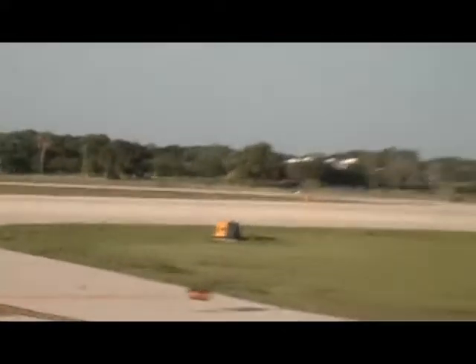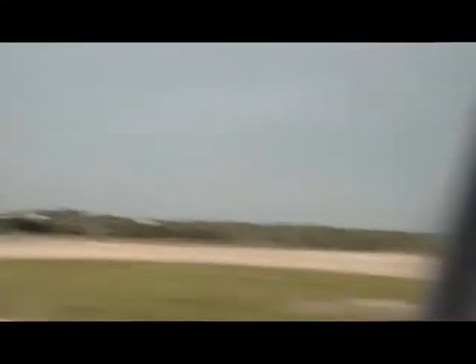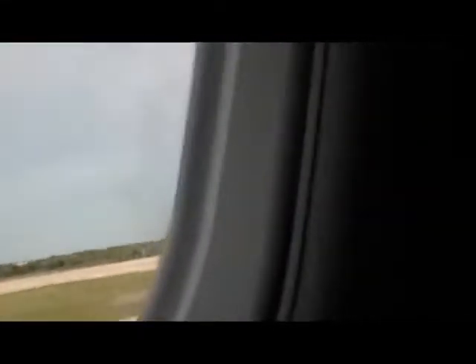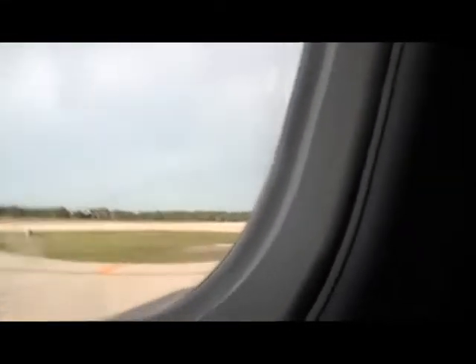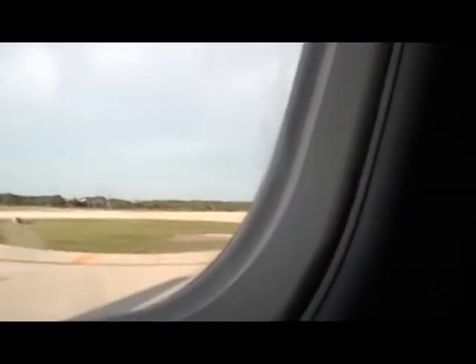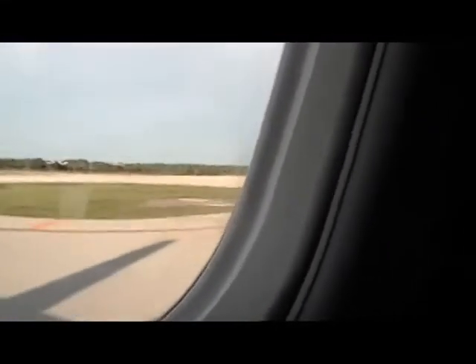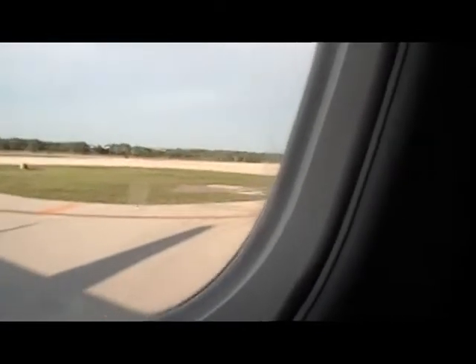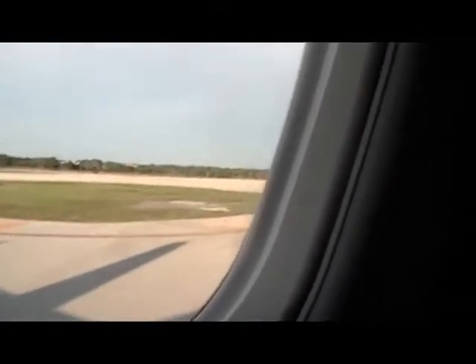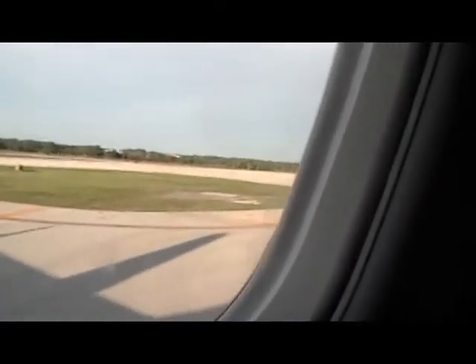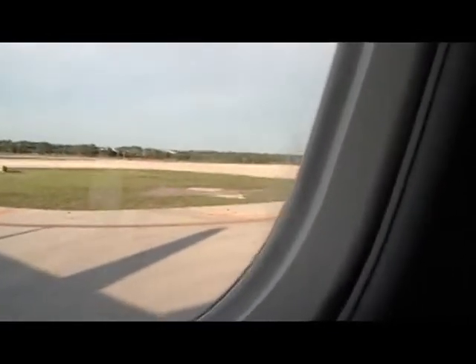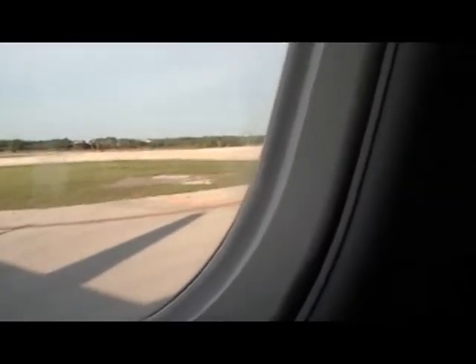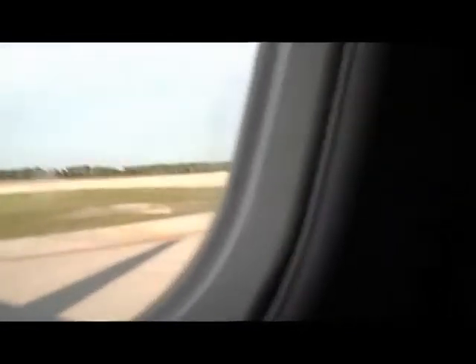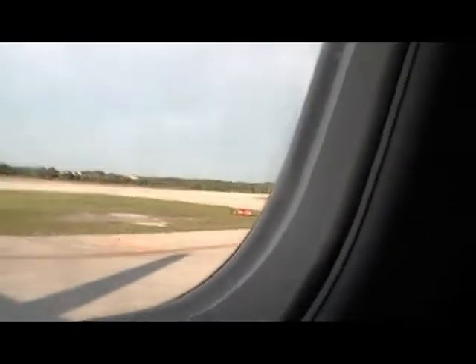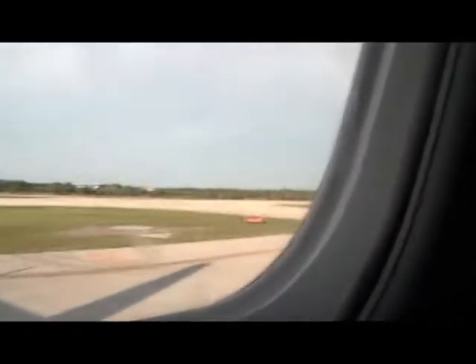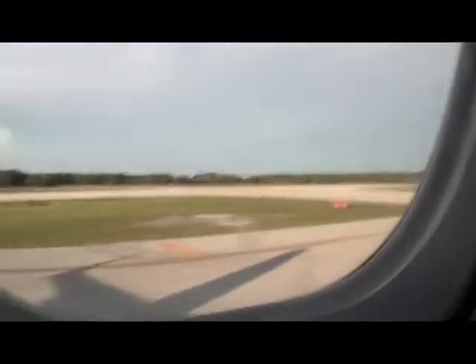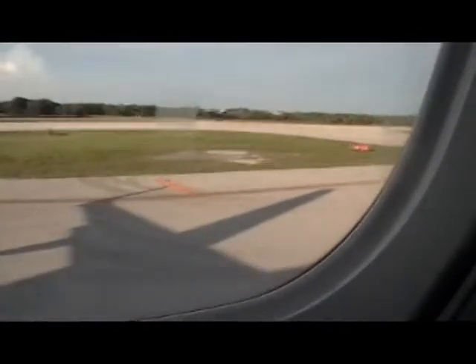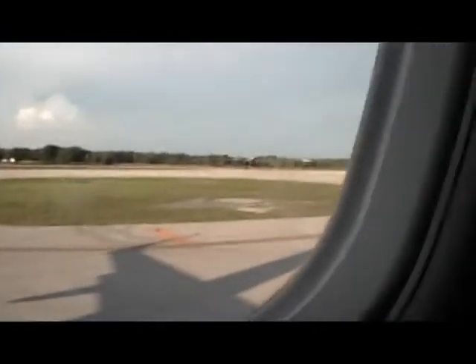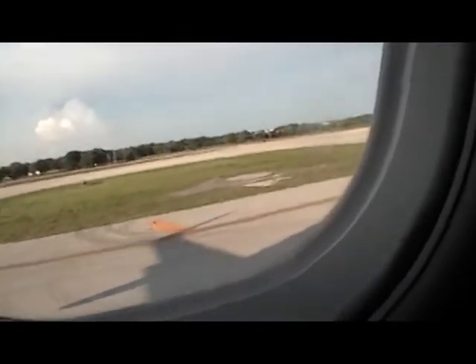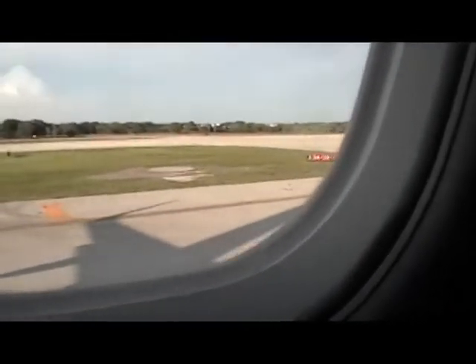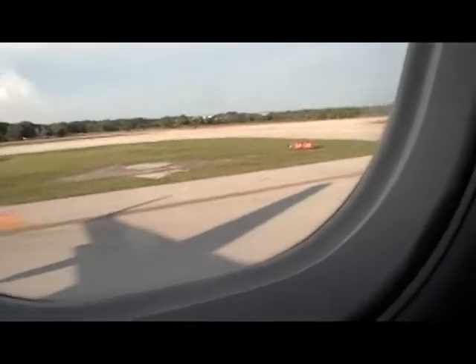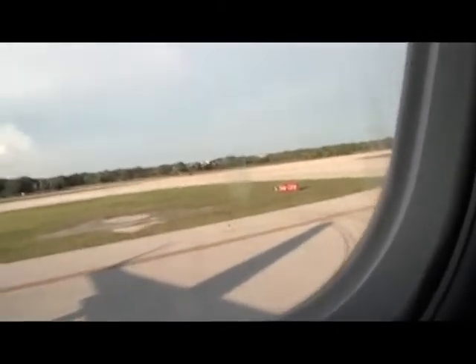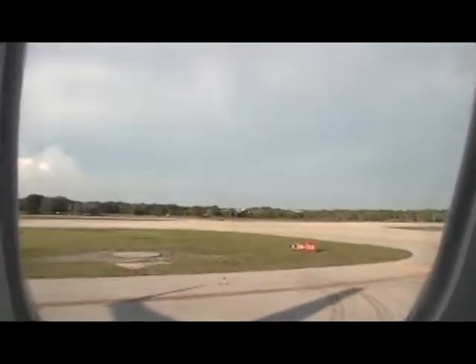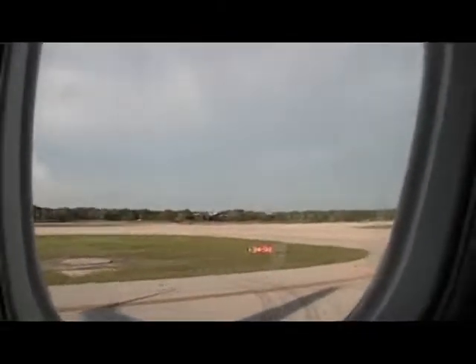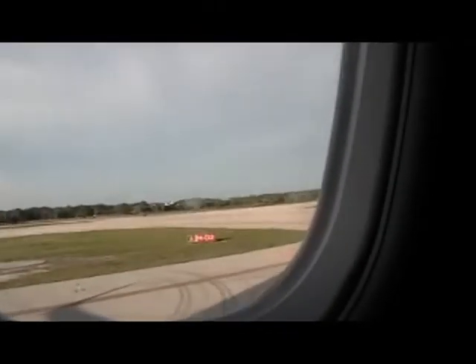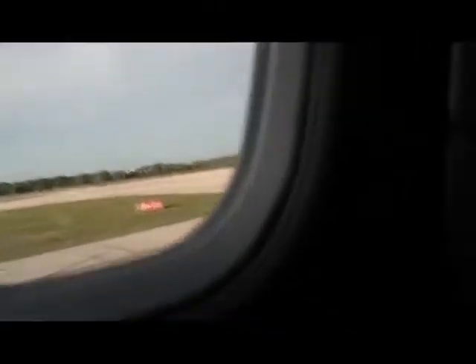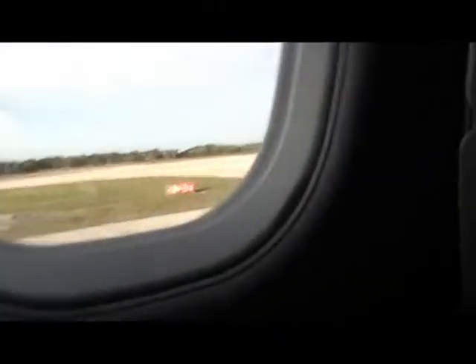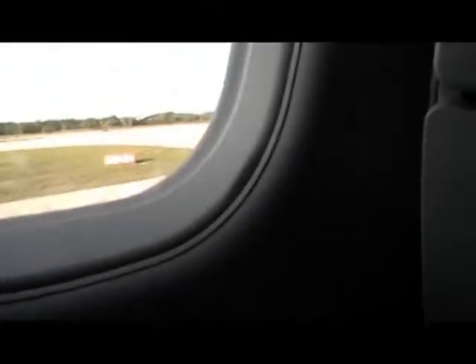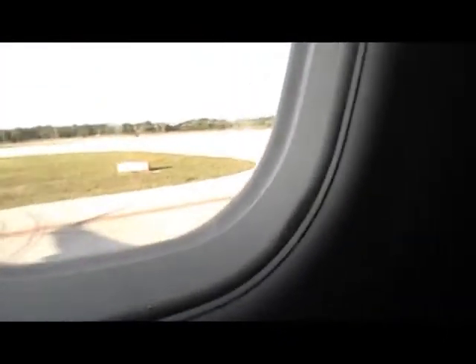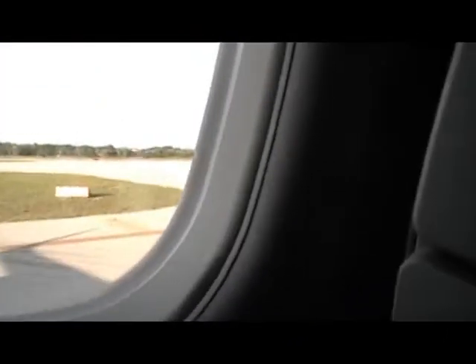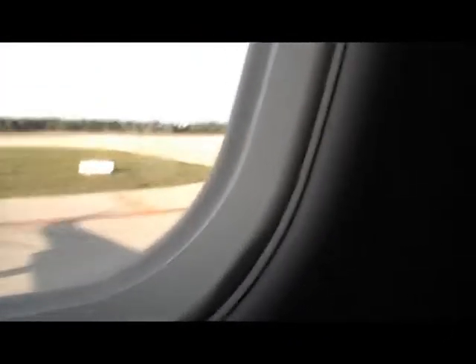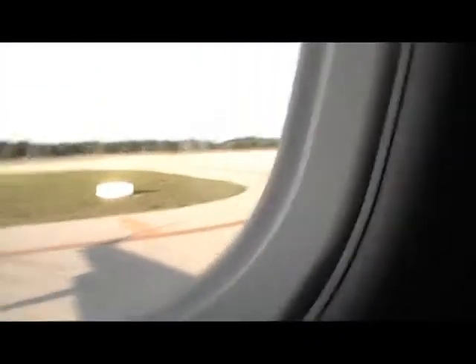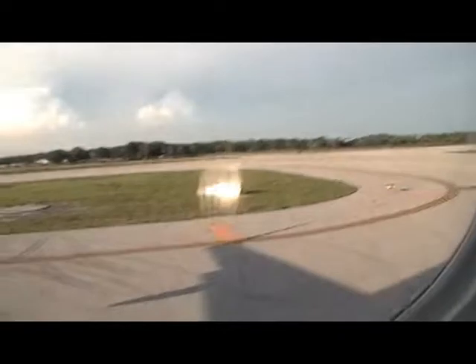Ladies and gentlemen, we are number one for departure at this time. Crew members, please be seated. Clear for takeoff, number one in line for takeoff.